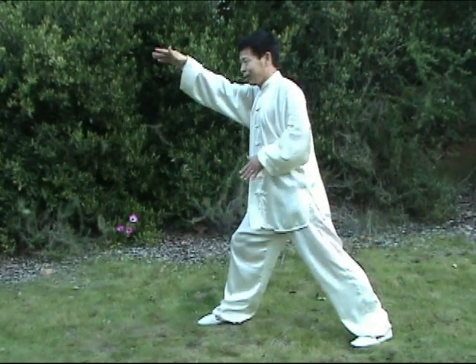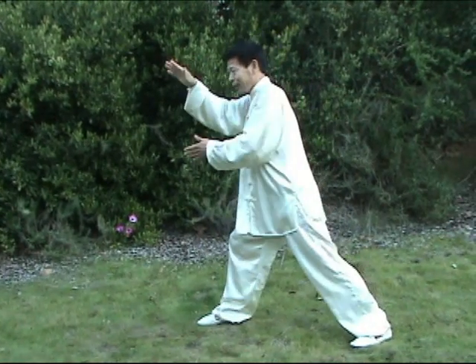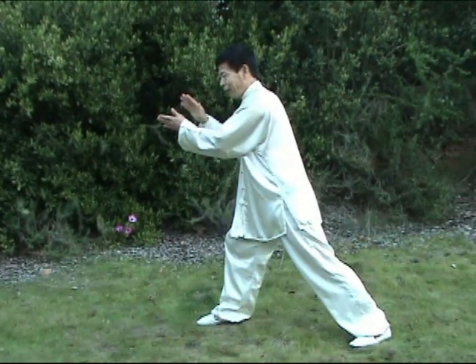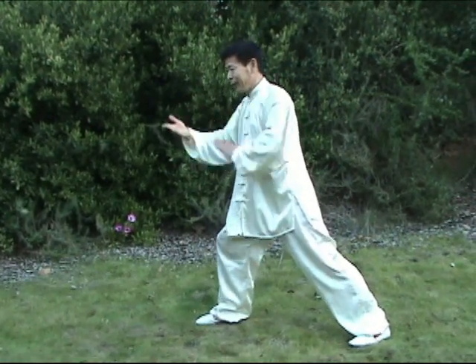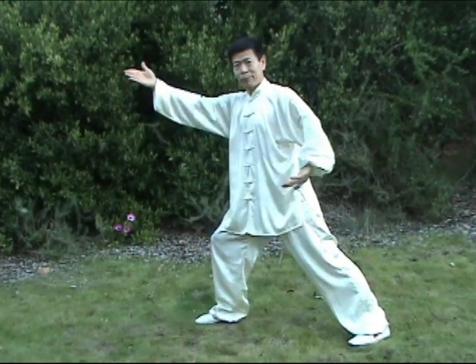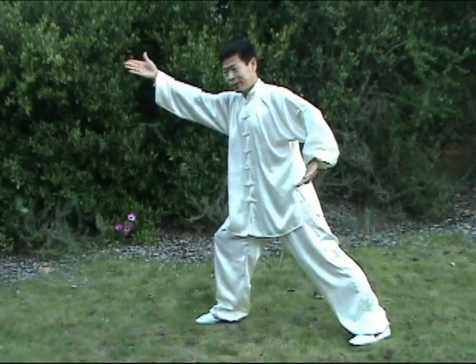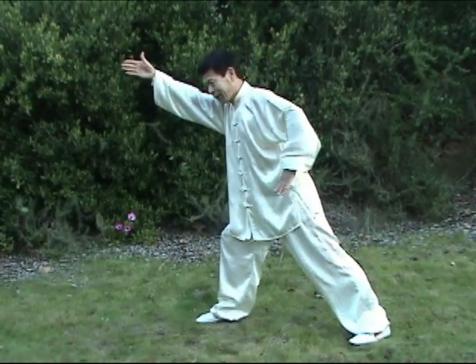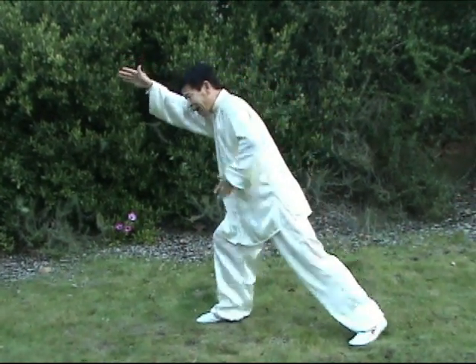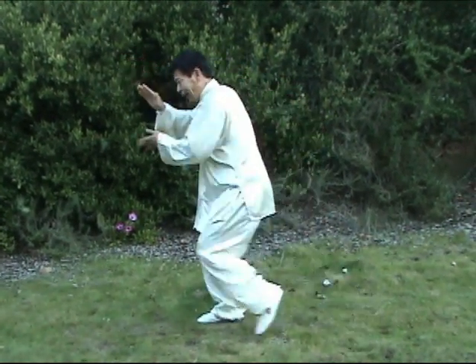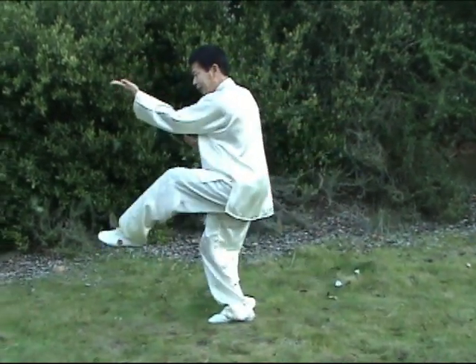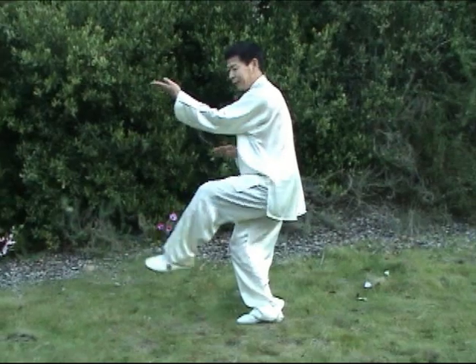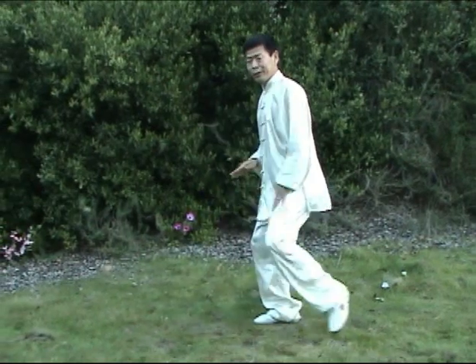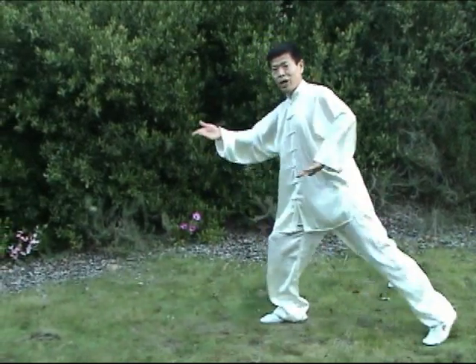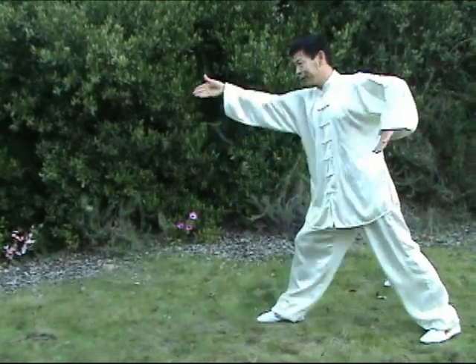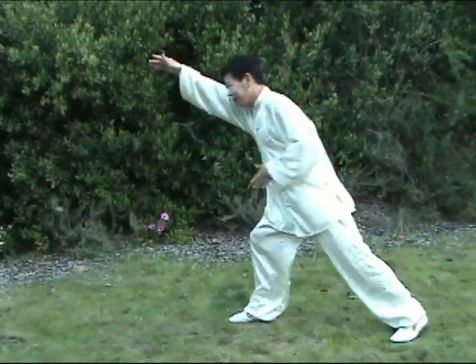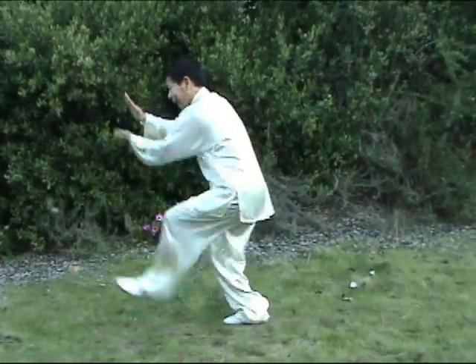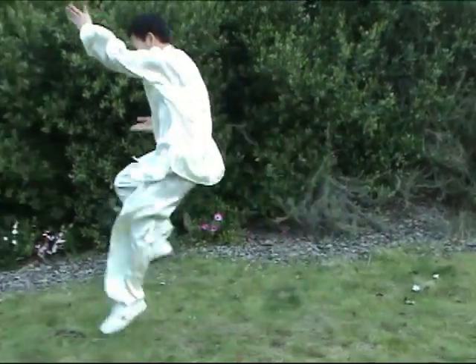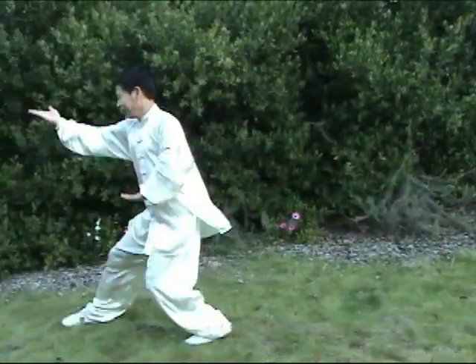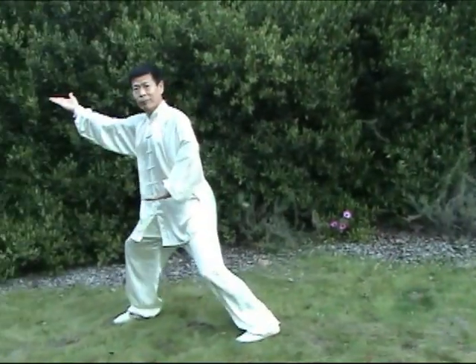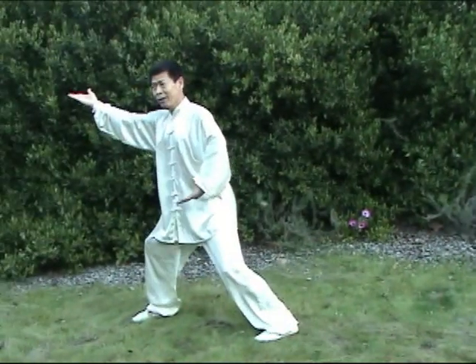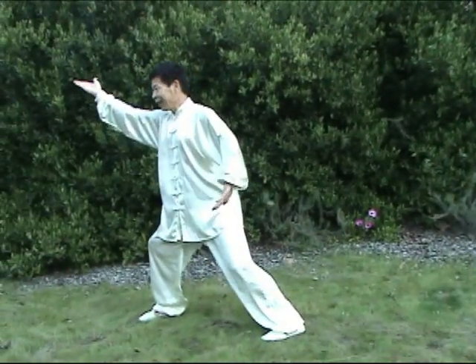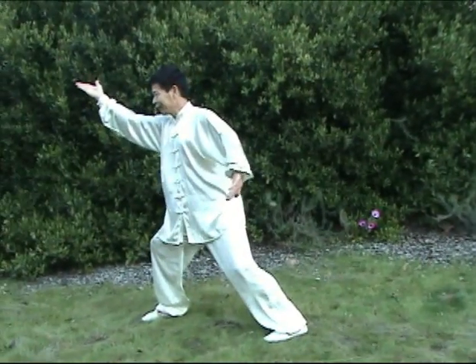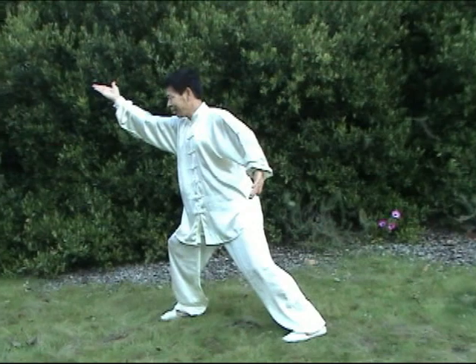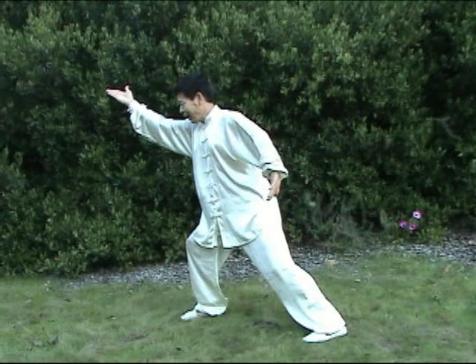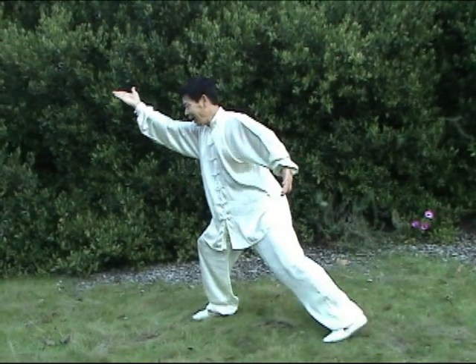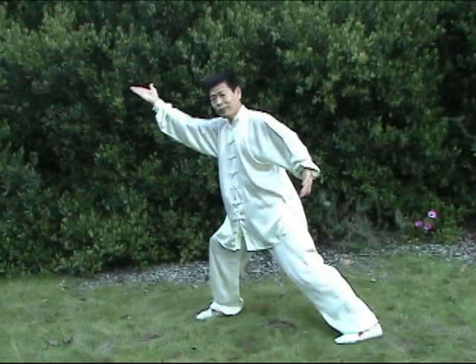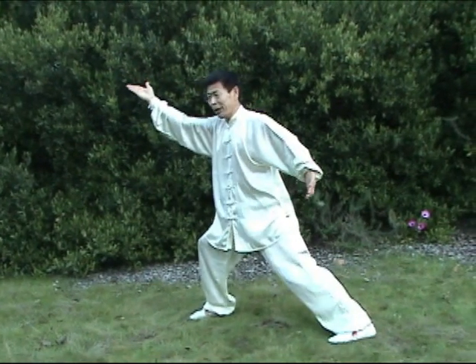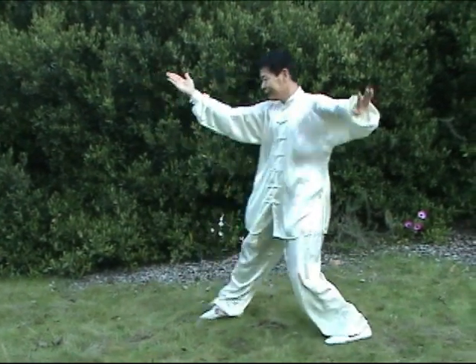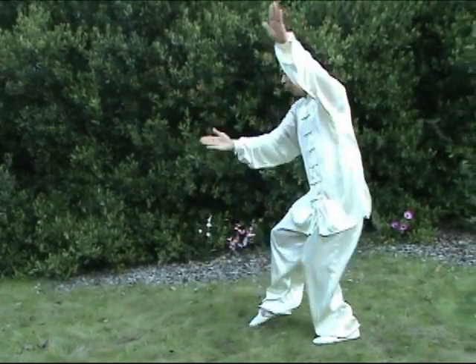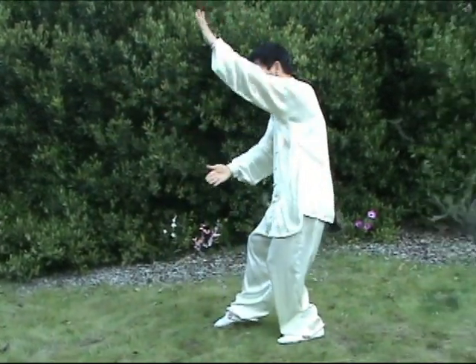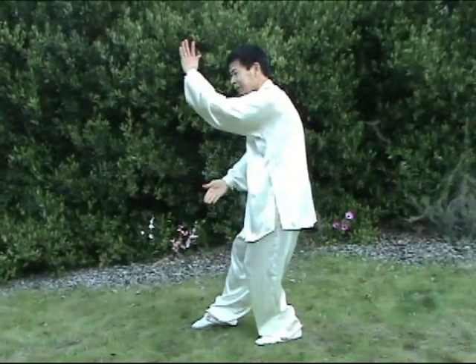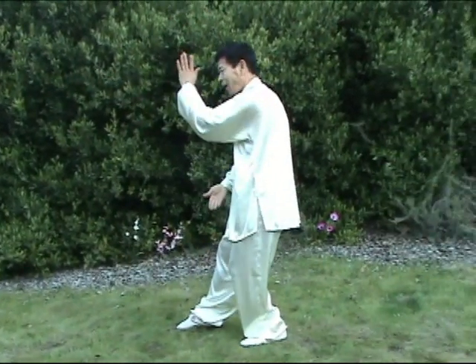So, from here, up, jump. Up, tap, tap. Then half step back, pull back.